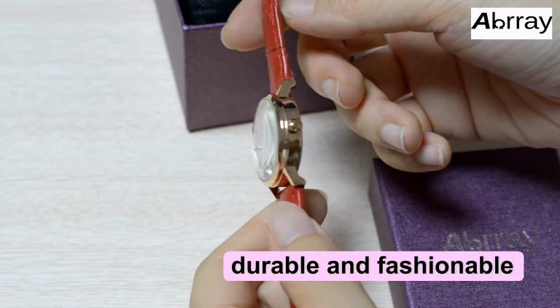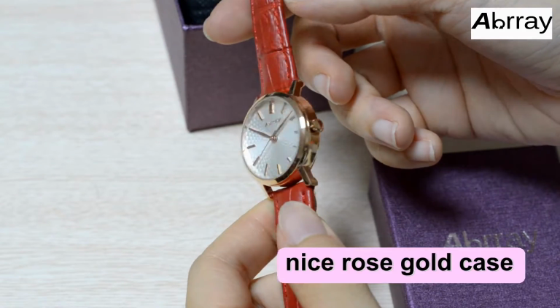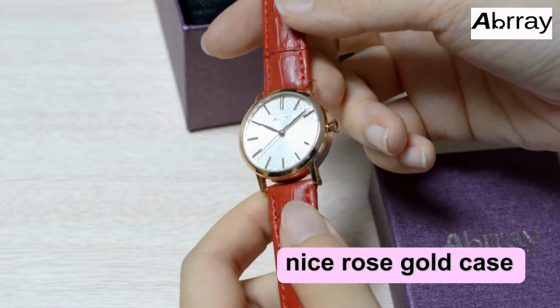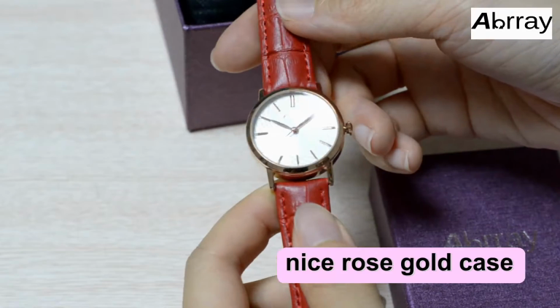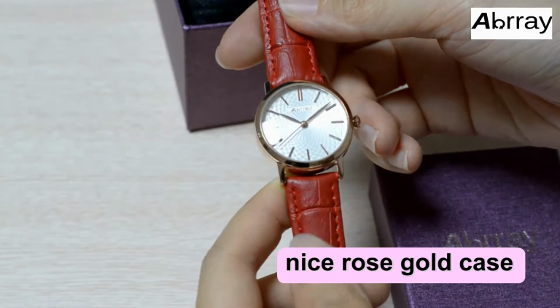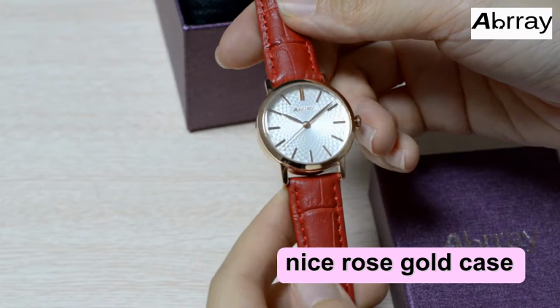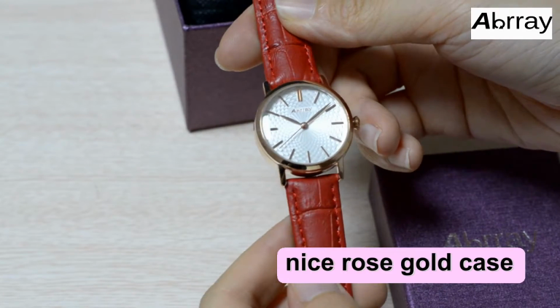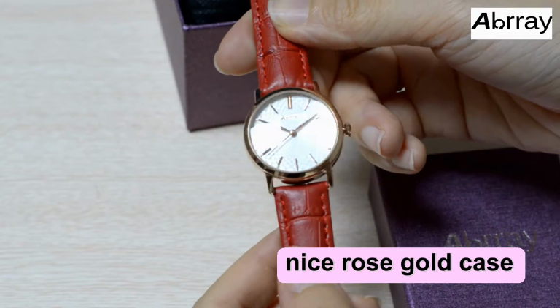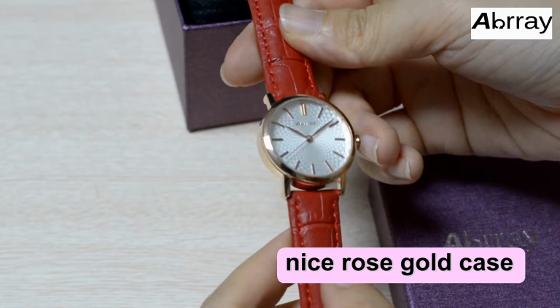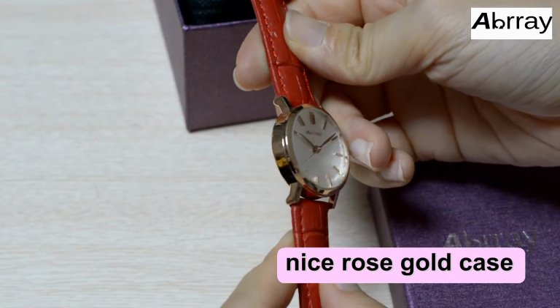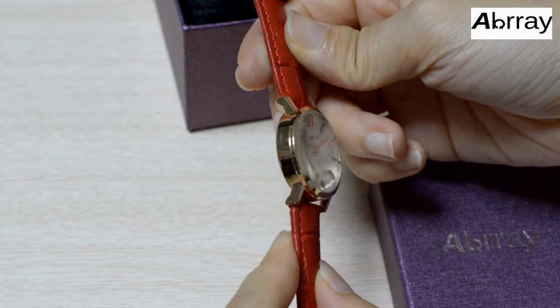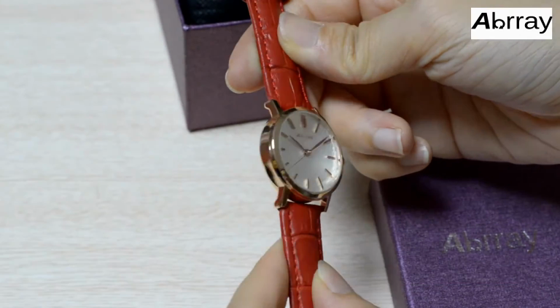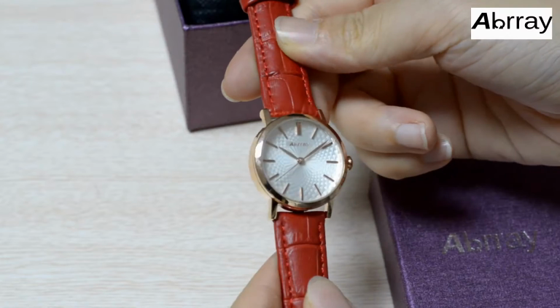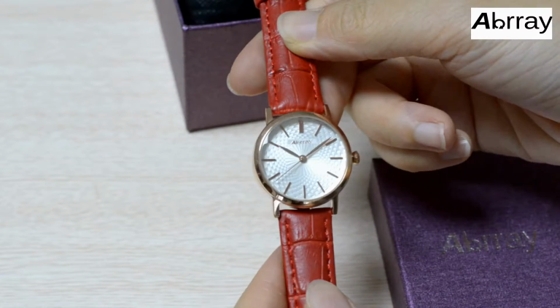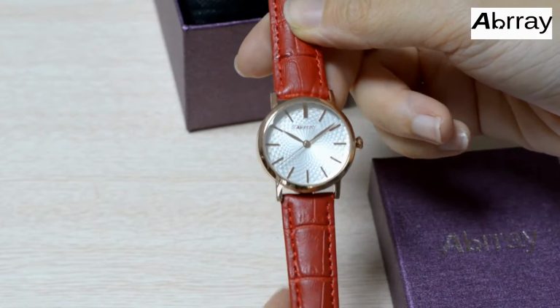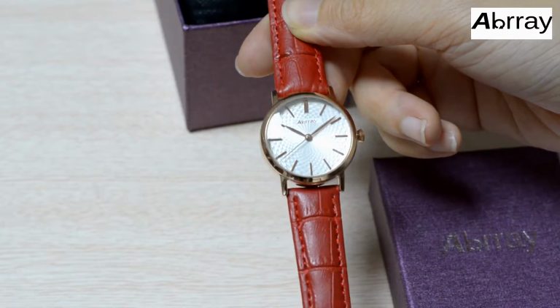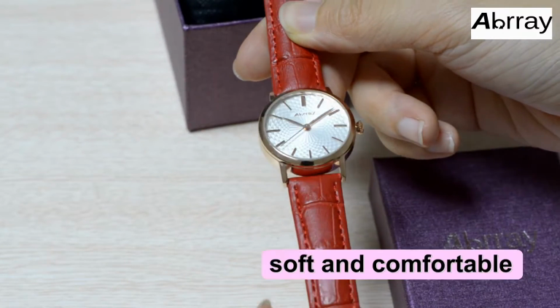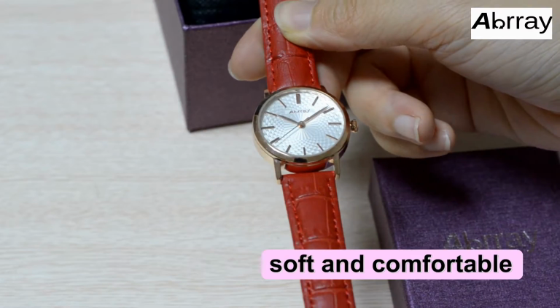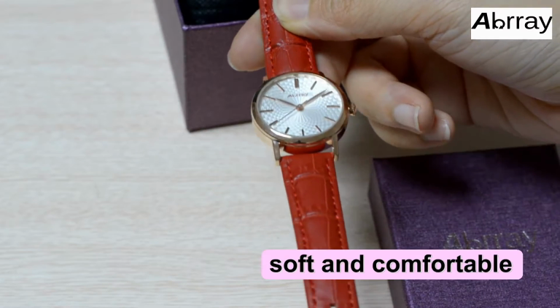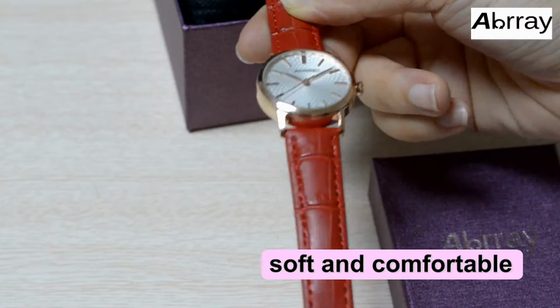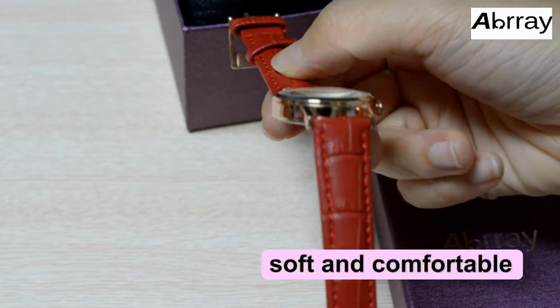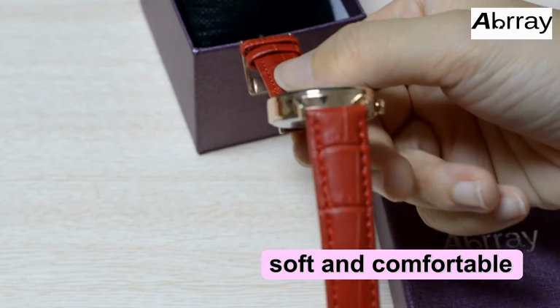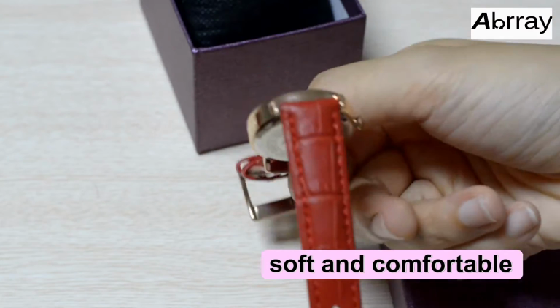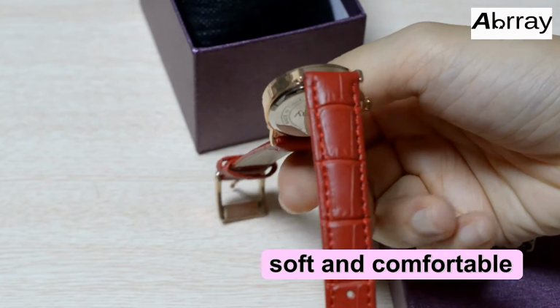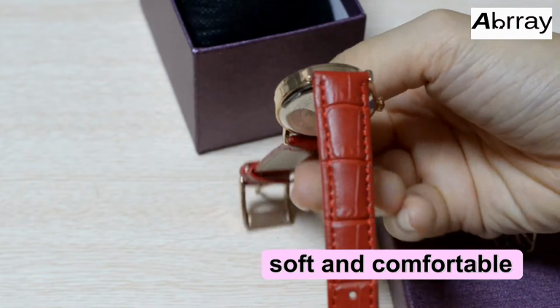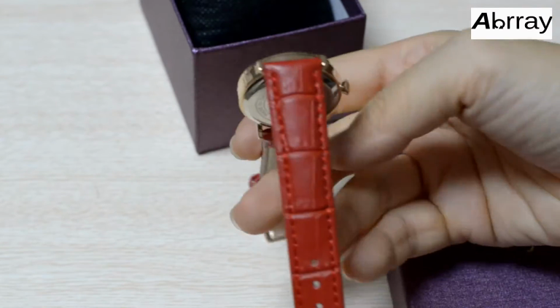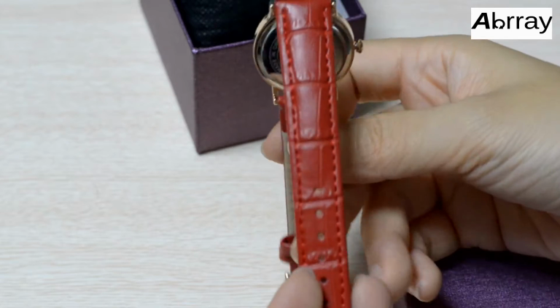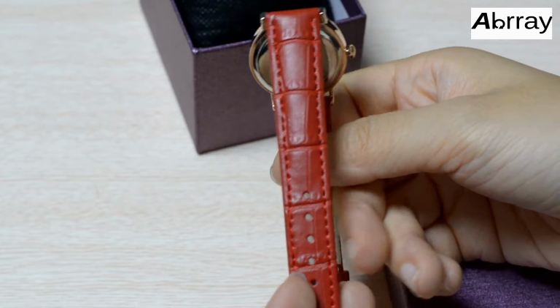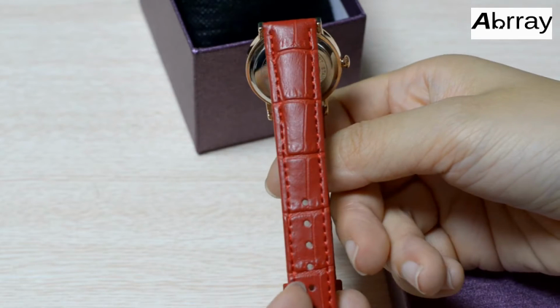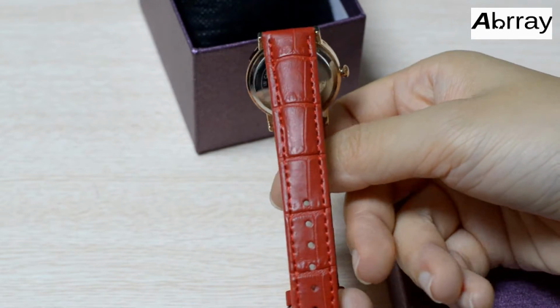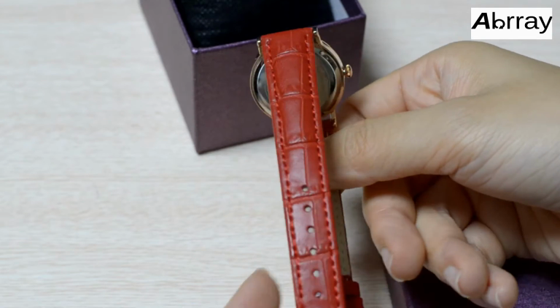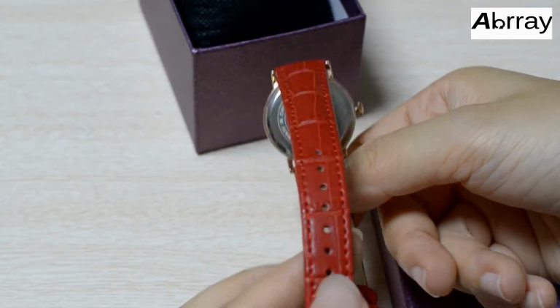The nice Roseco case can hear your Roseco phone perfectly. The soft and comfortable leather band fits your wrist well.